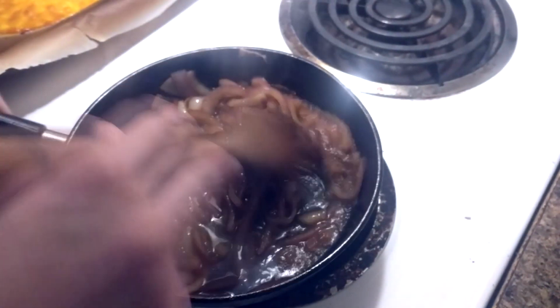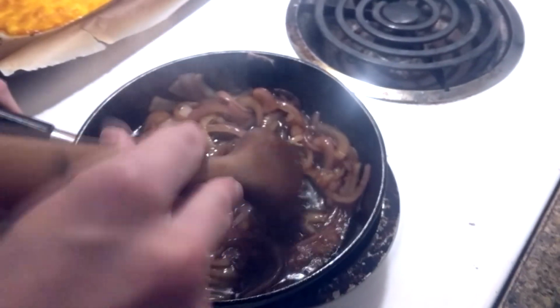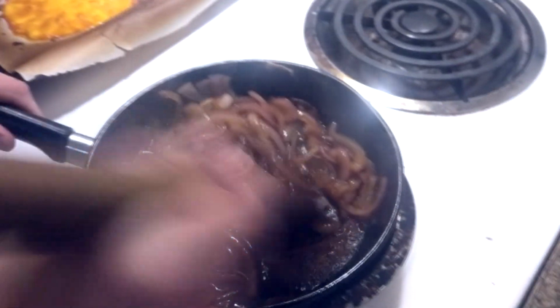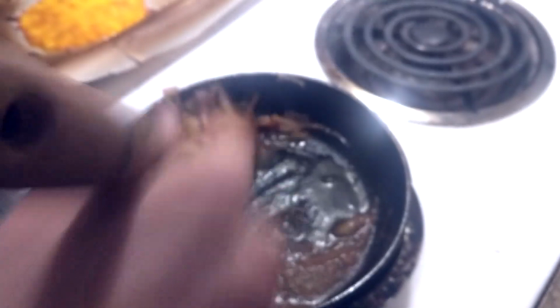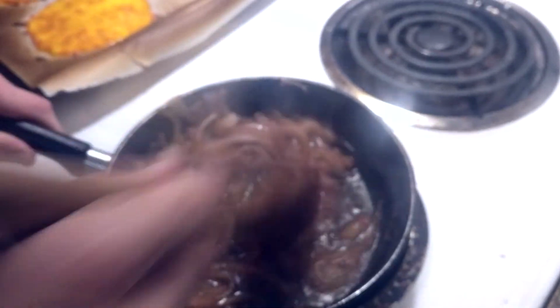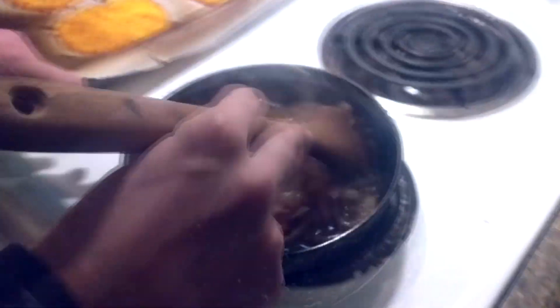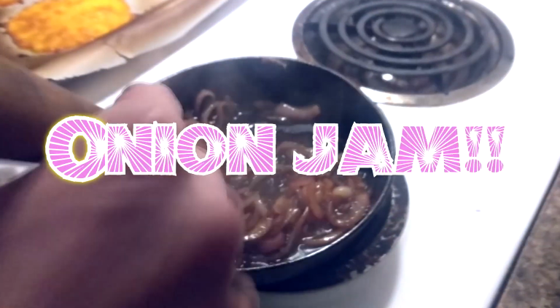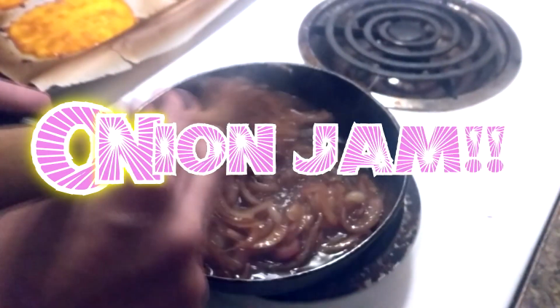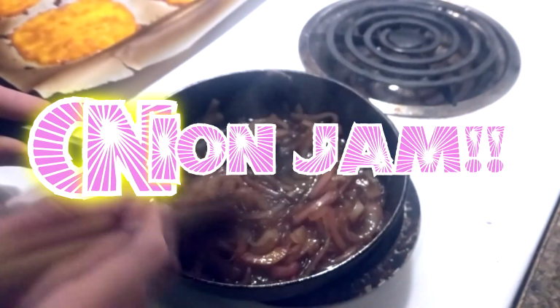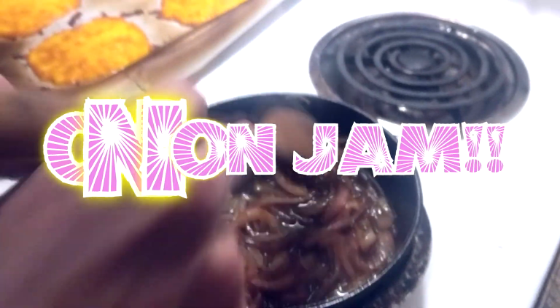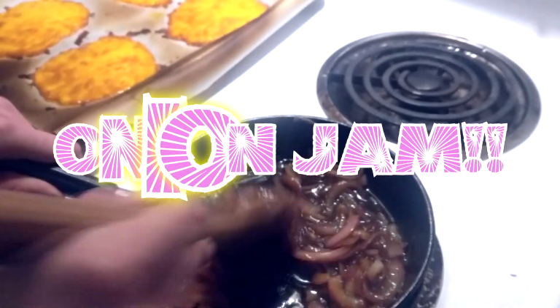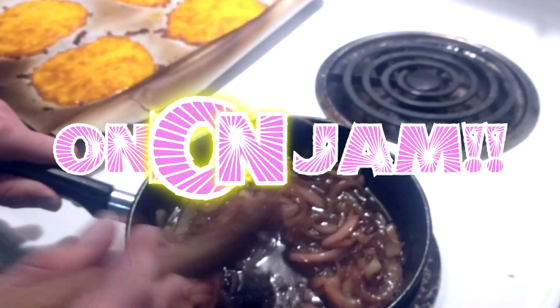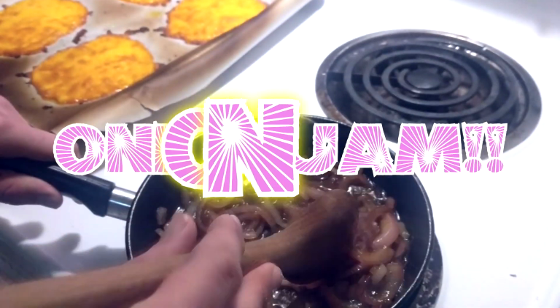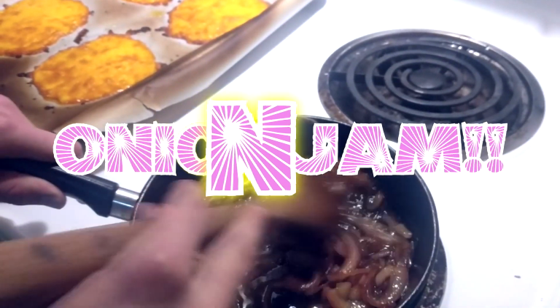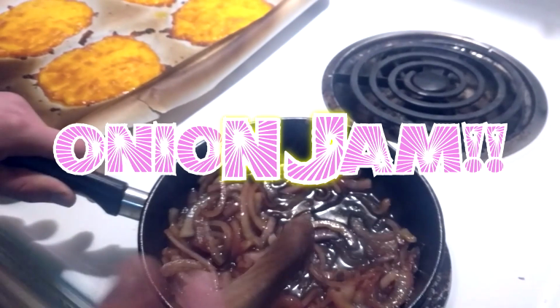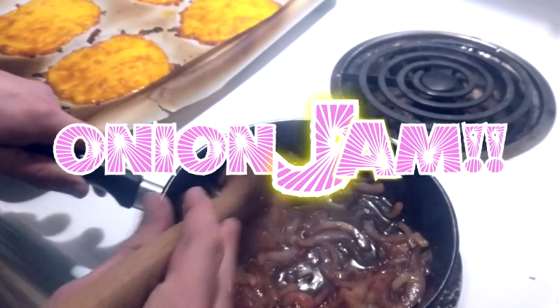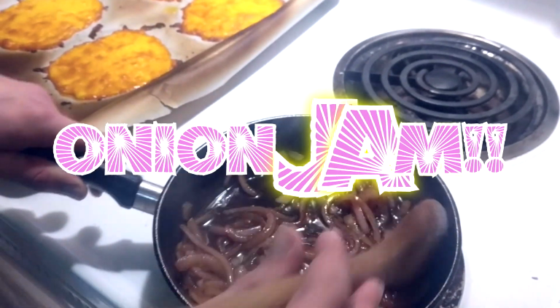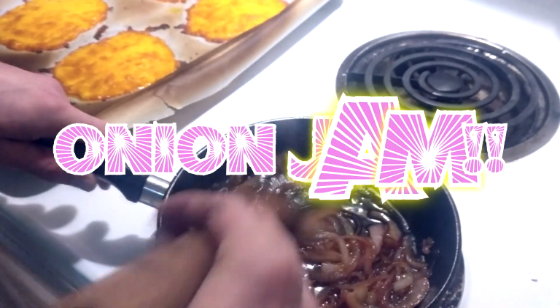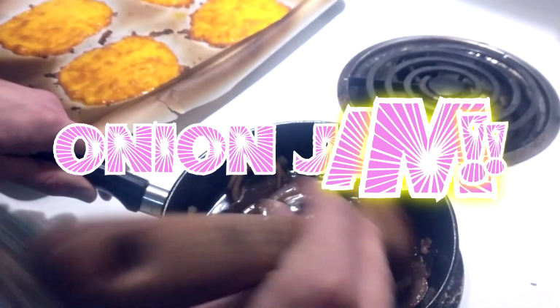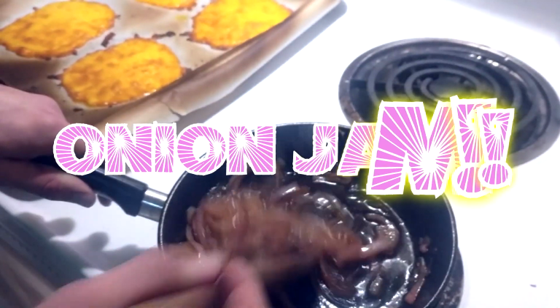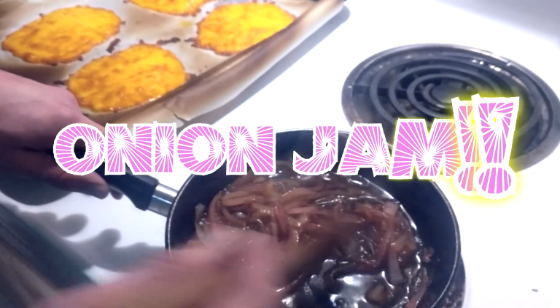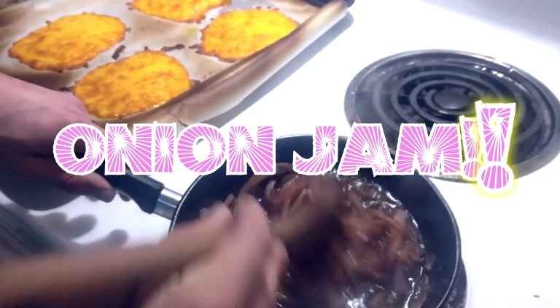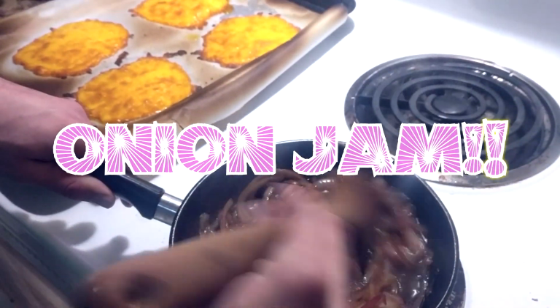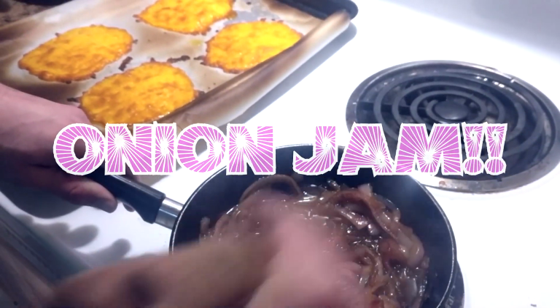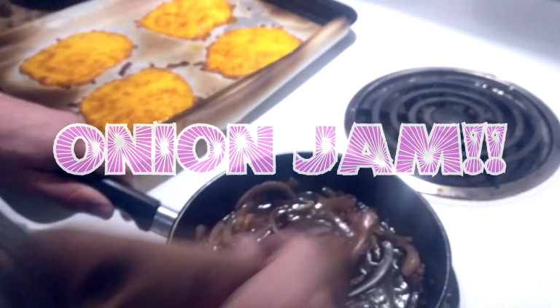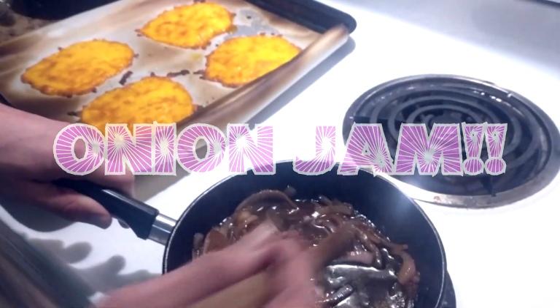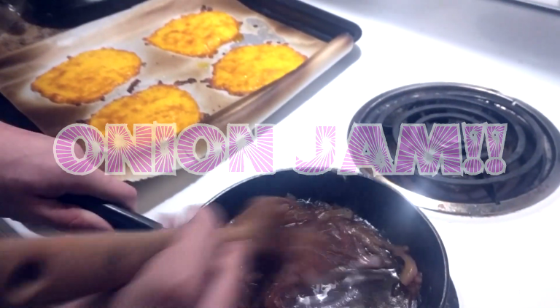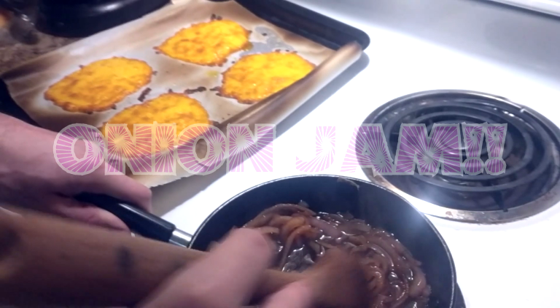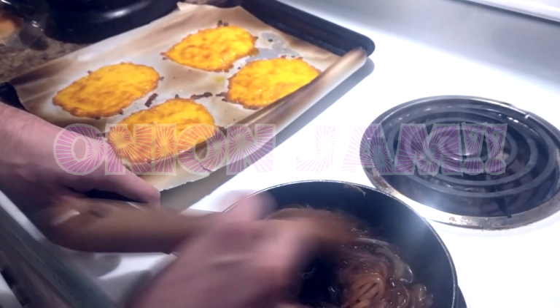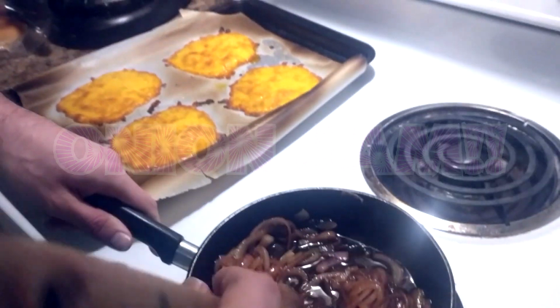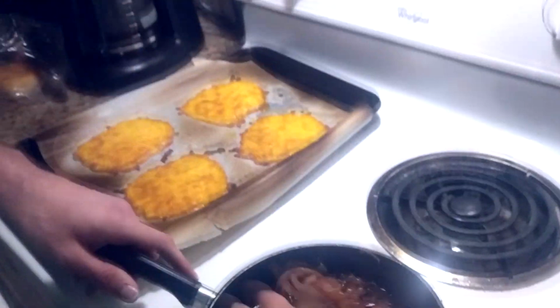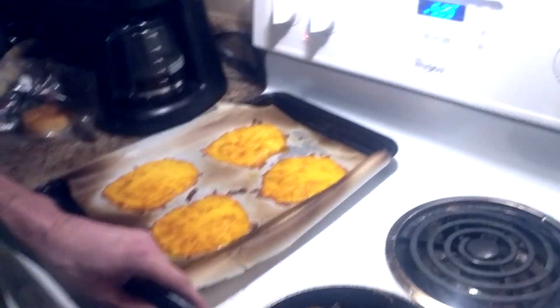Sharp is used for other cheeses too. Onion jam — what's in there? Red onion, sherry vinegar, and sugar. I don't really use exact measurements; I just kind of put it in there and taste it.